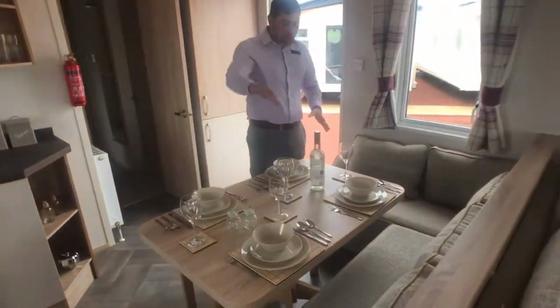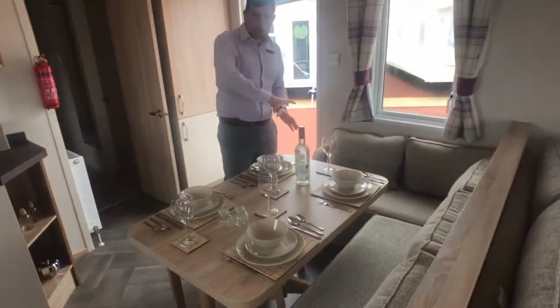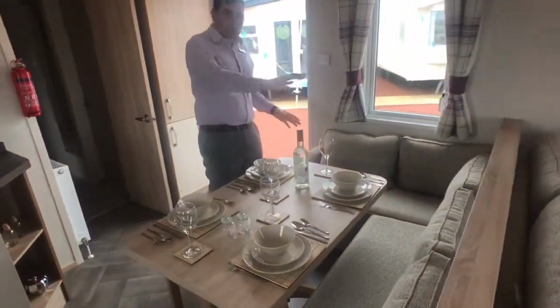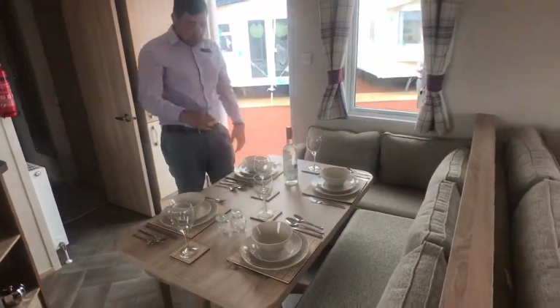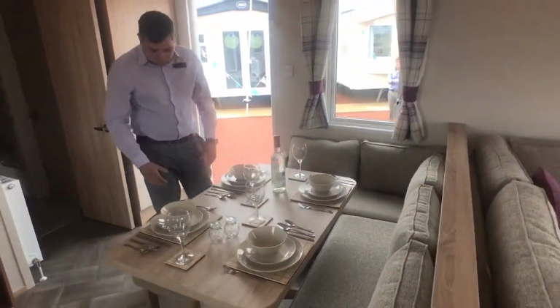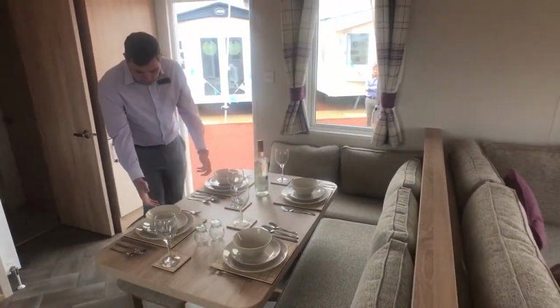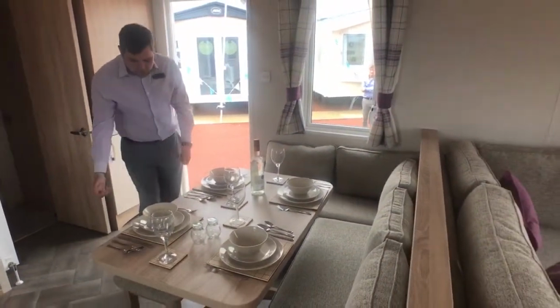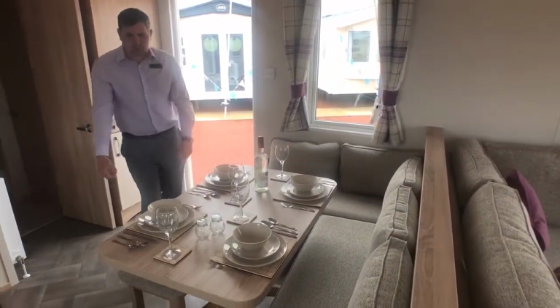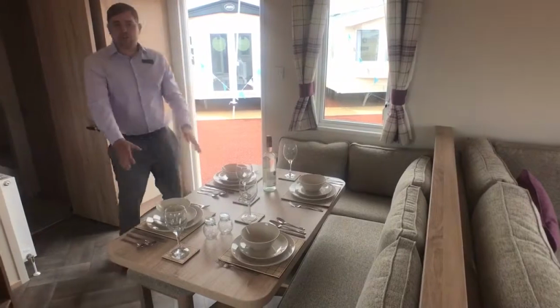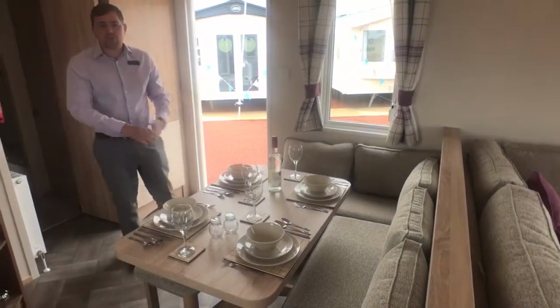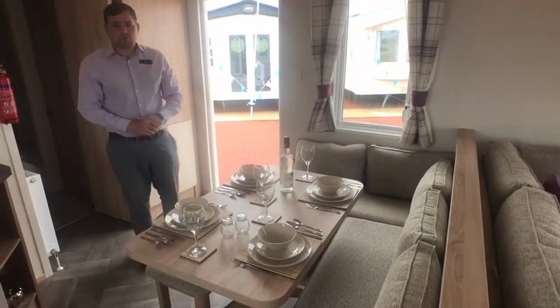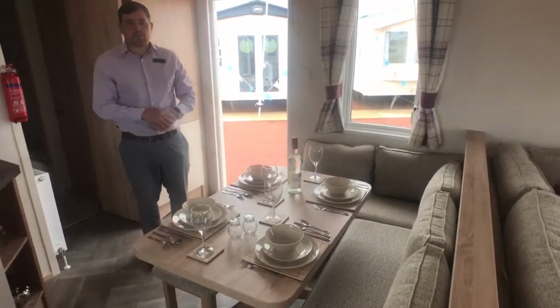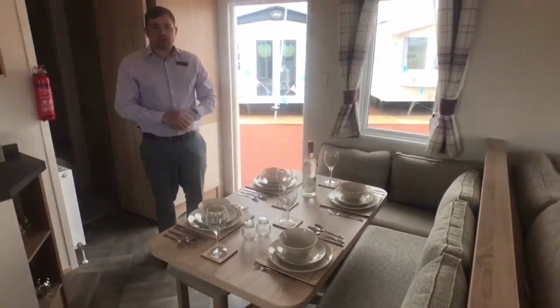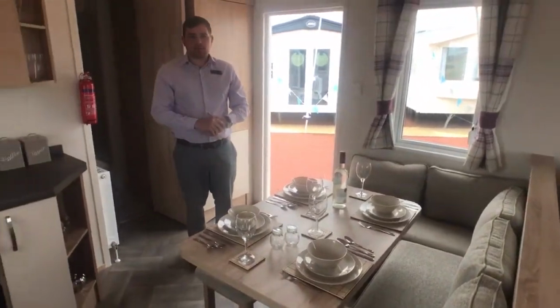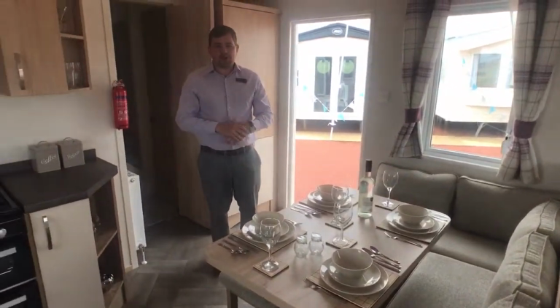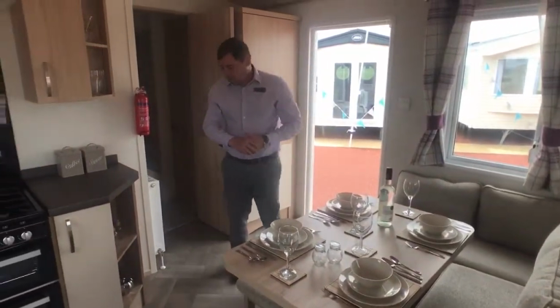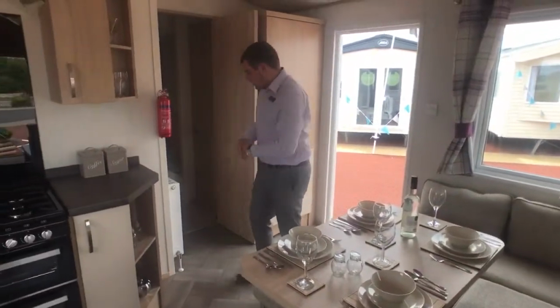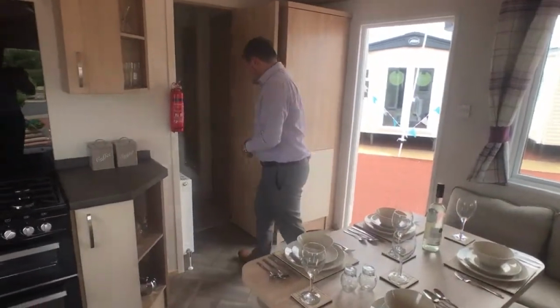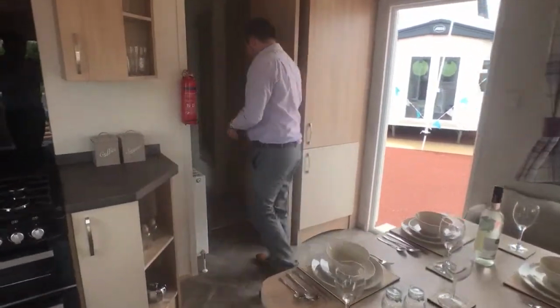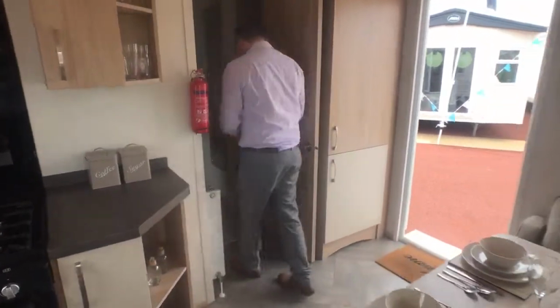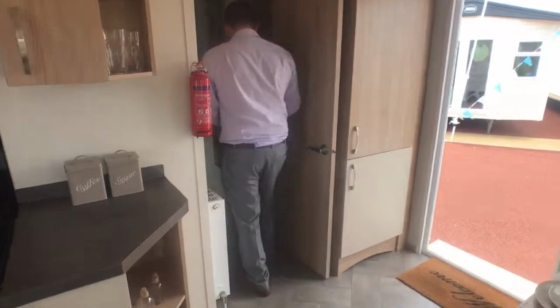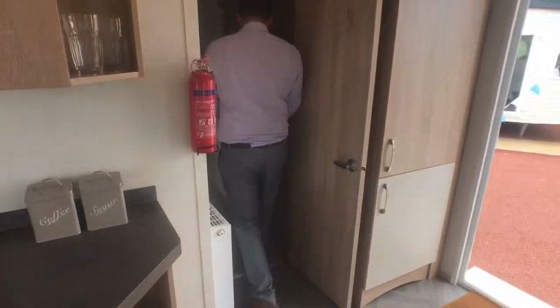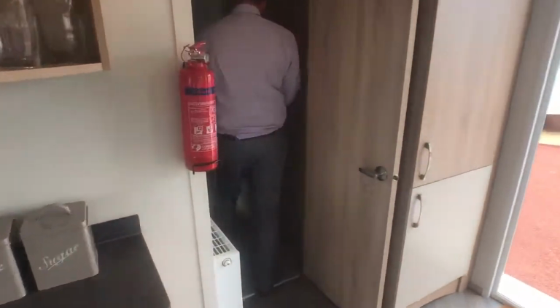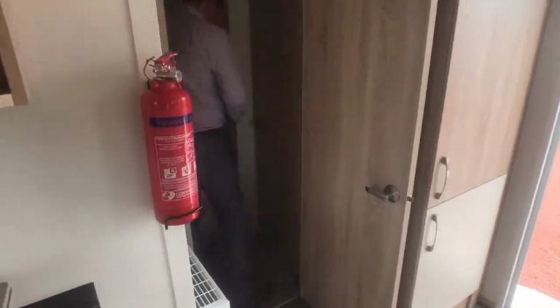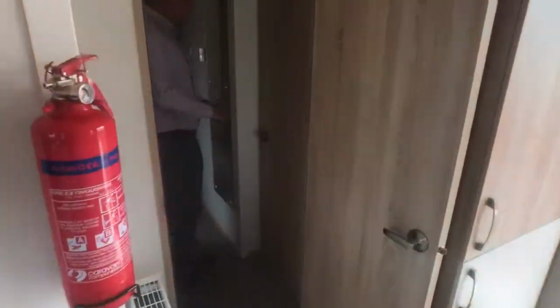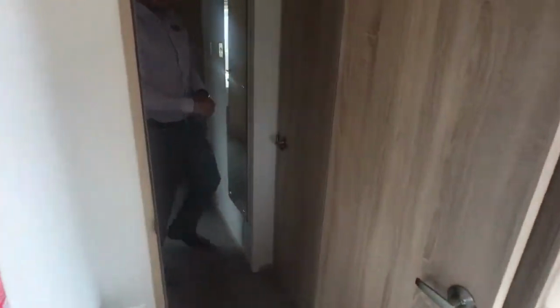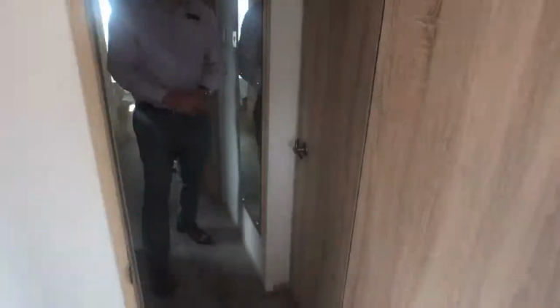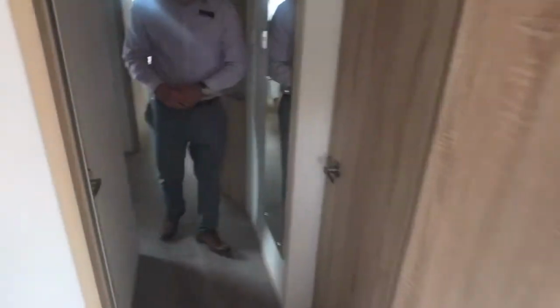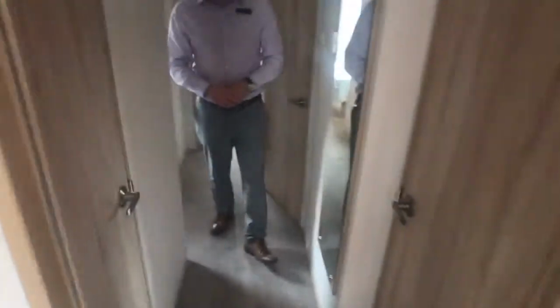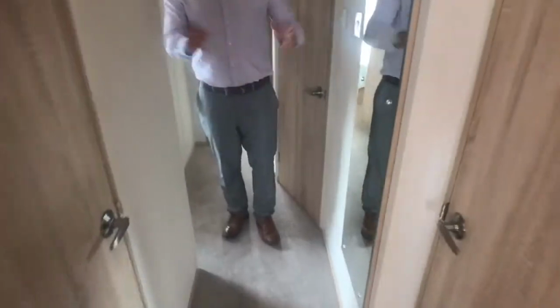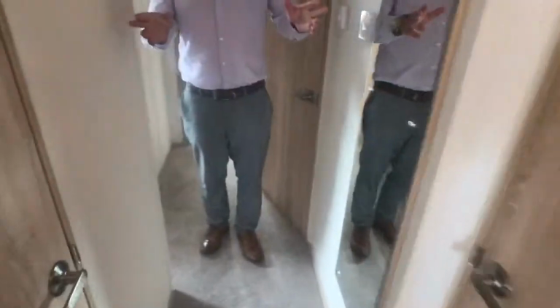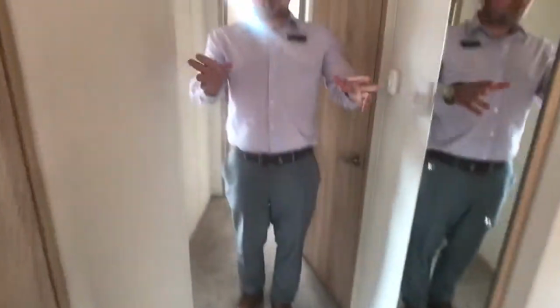There's a nice pull-out stool here as well which can fit another two bodies. Coming back through this way, you'll notice either side we've got two doors — one is a twin room and the other is a lovely storage cupboard.